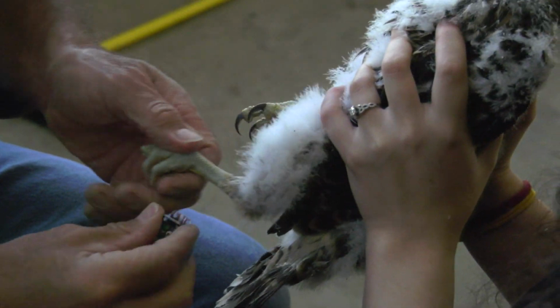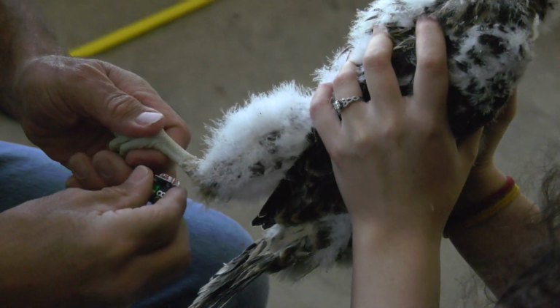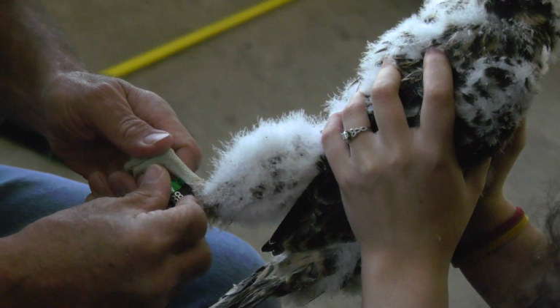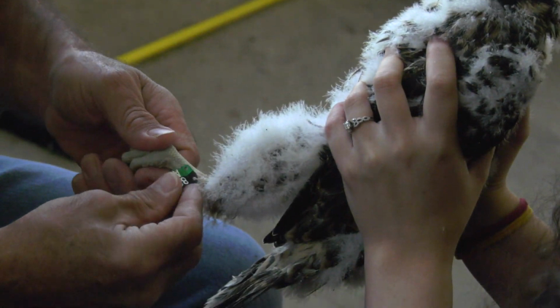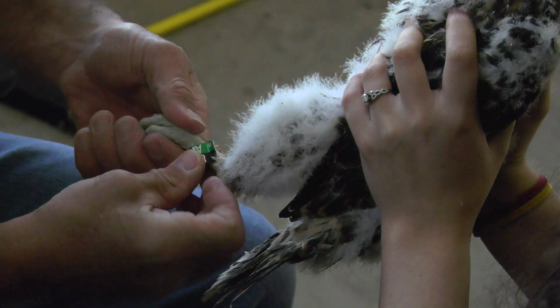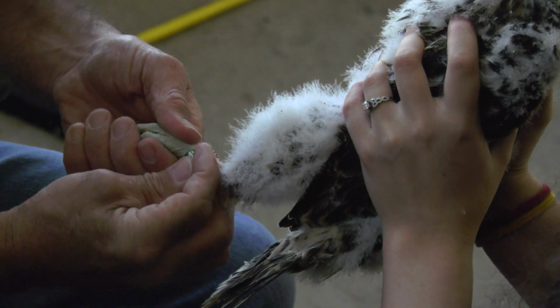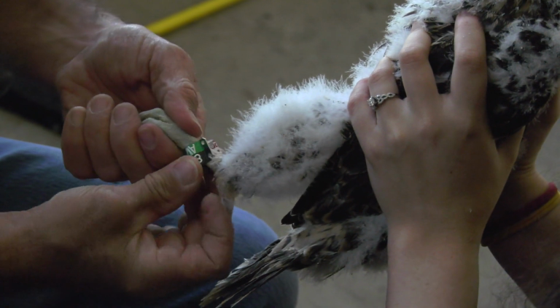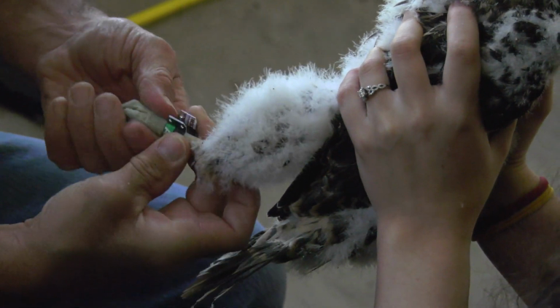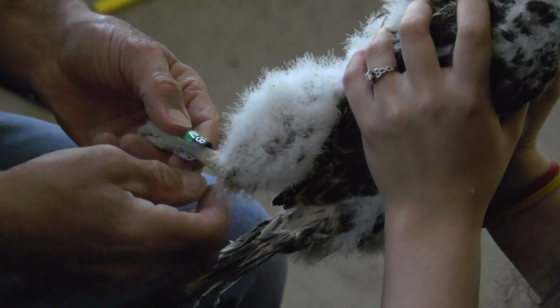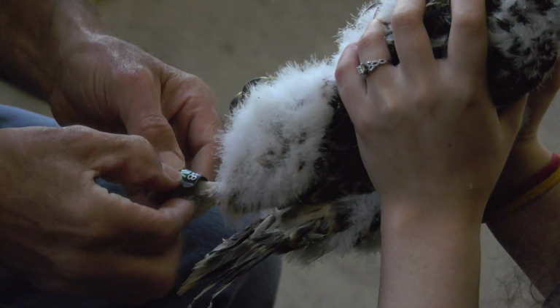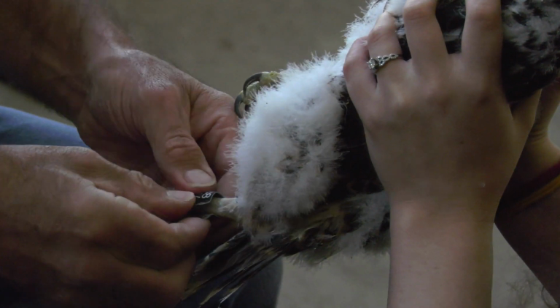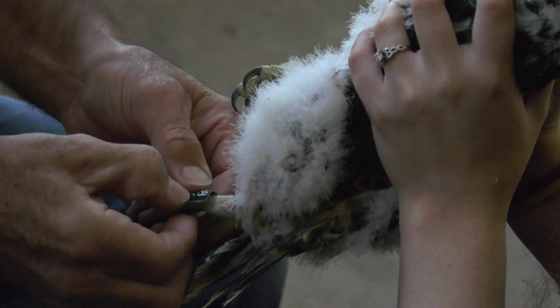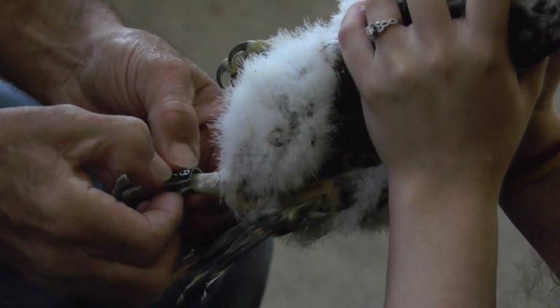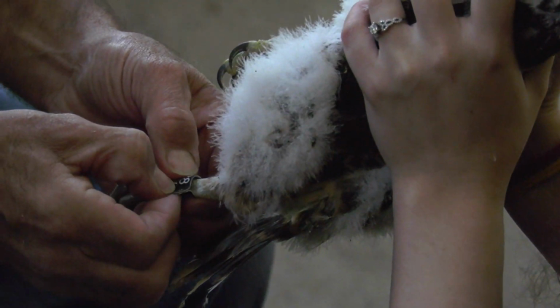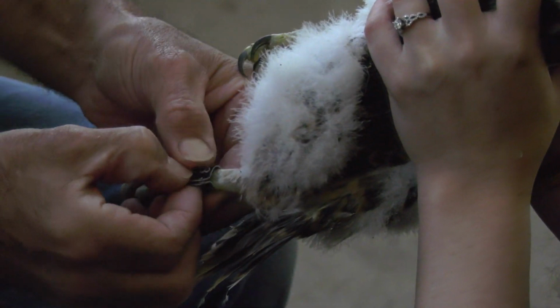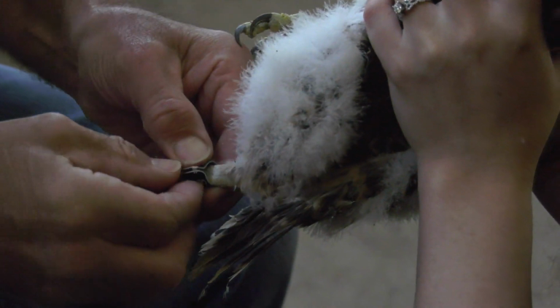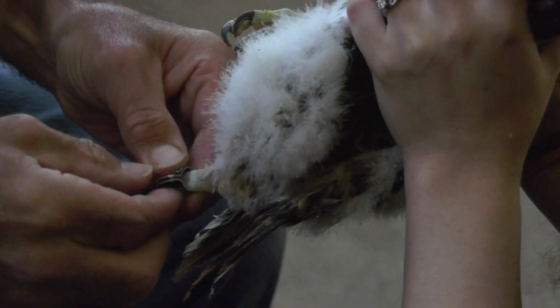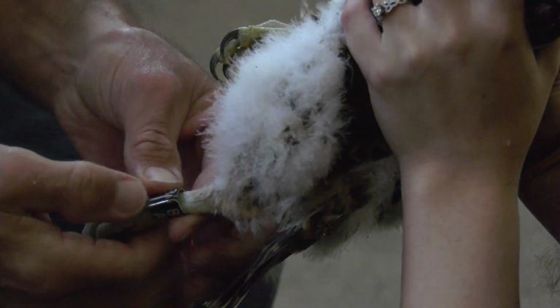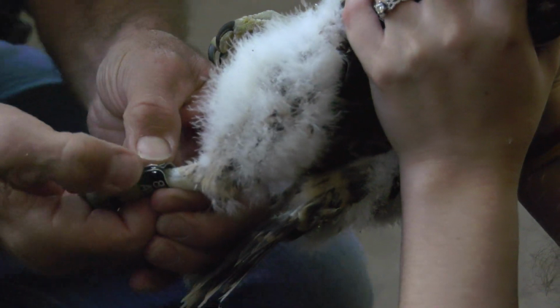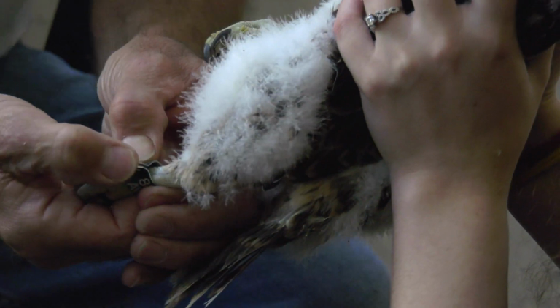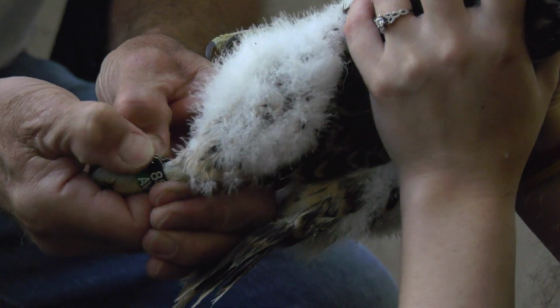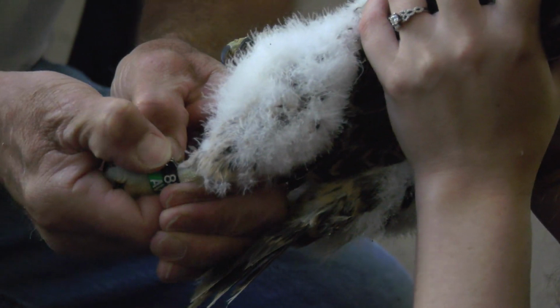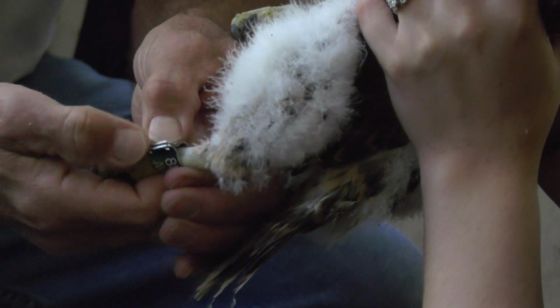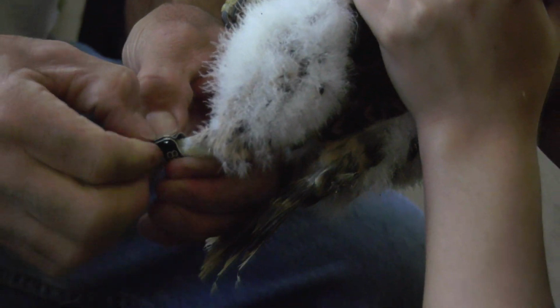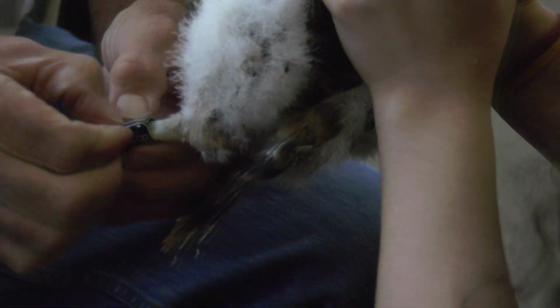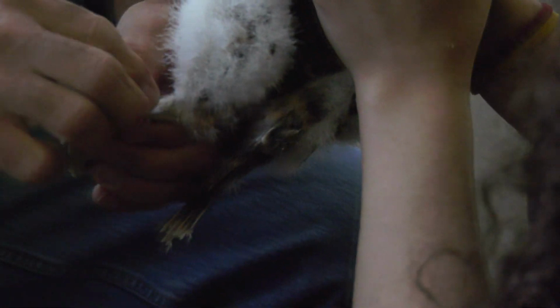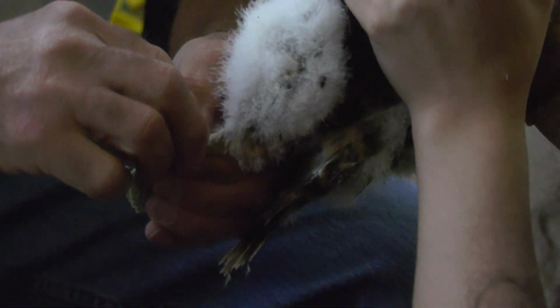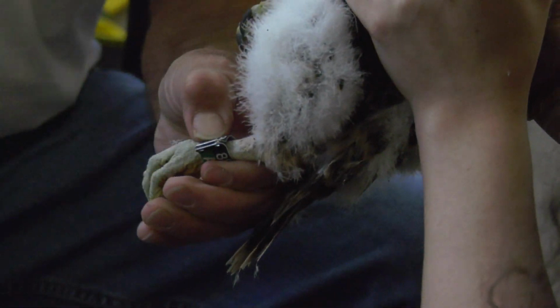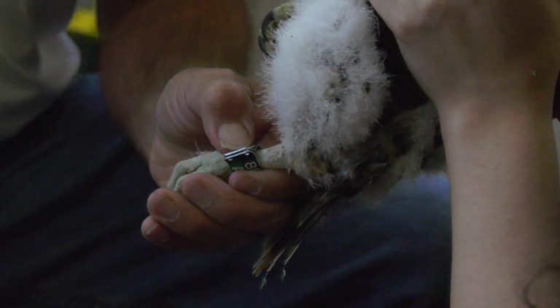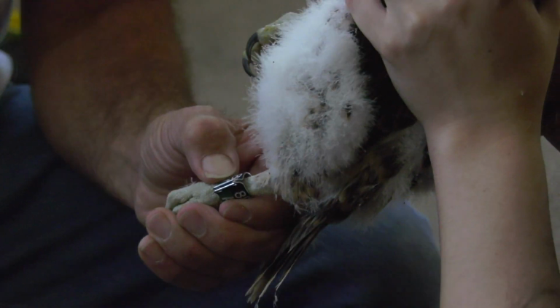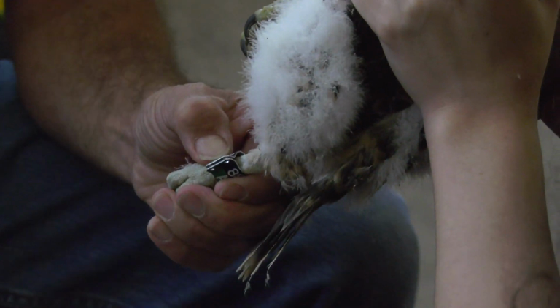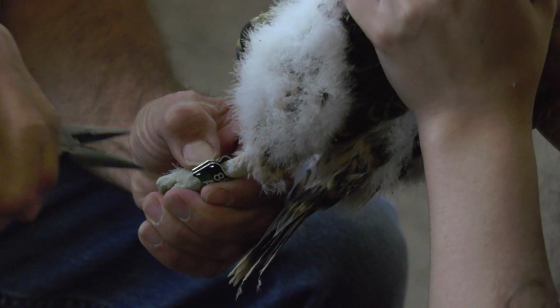On the left leg we're going to be putting this field-readable split color band, 88 AV, black and green. It's a rivet band, so it's going to be secured by popping rivets into it with a rivet gun.